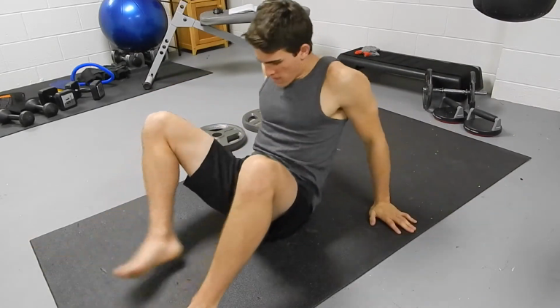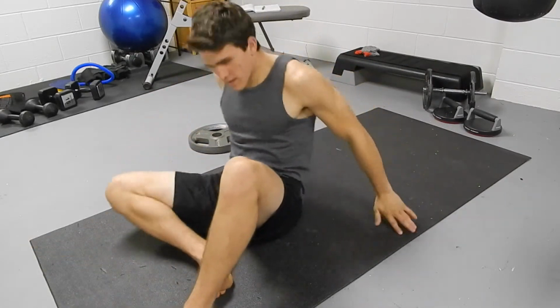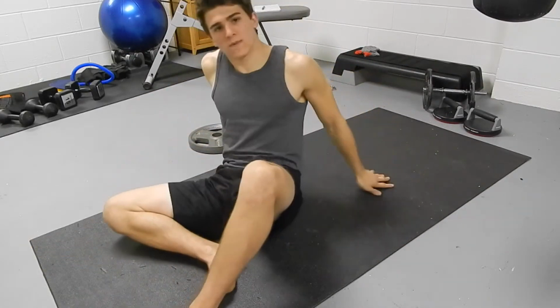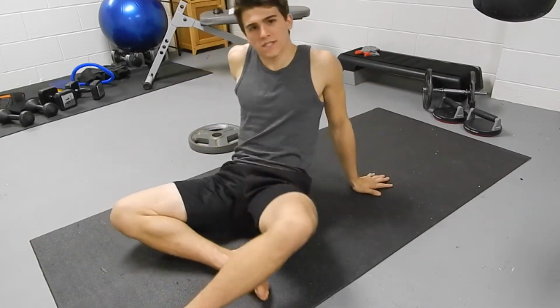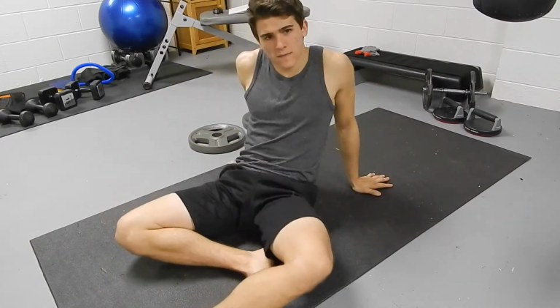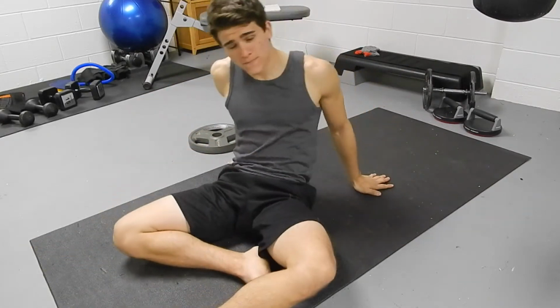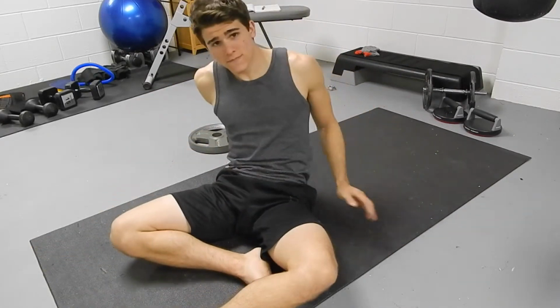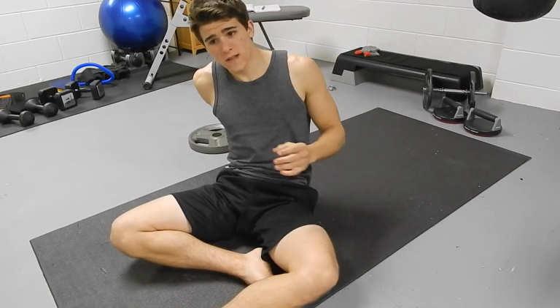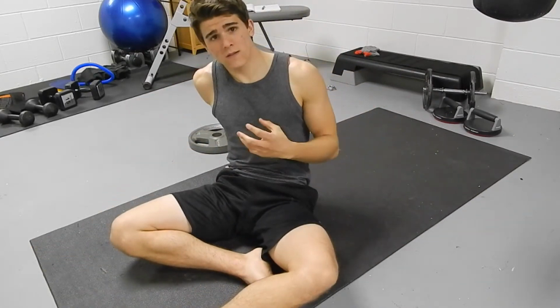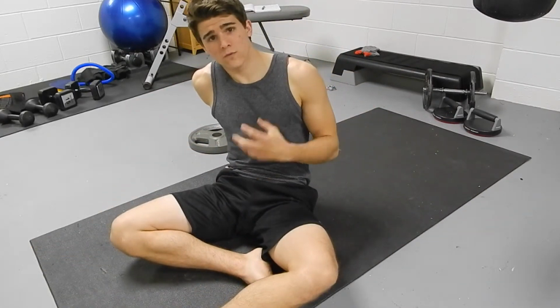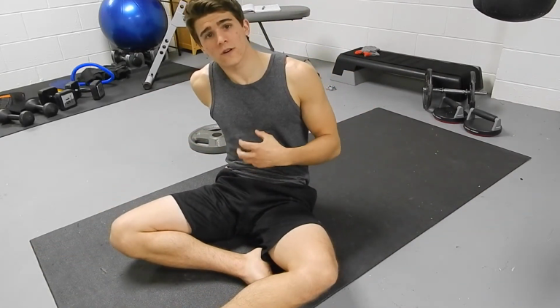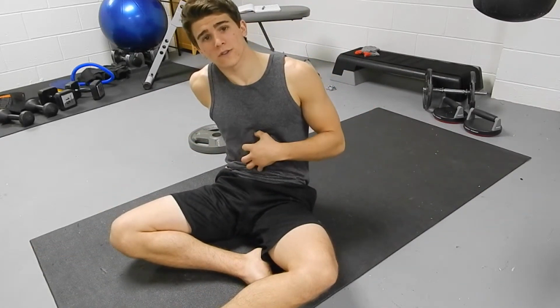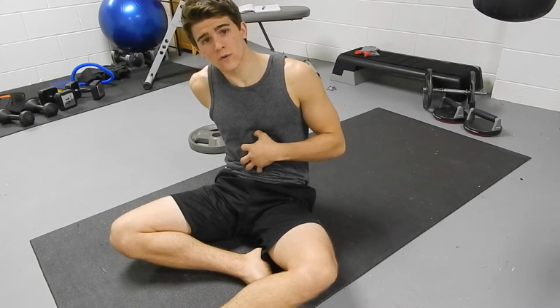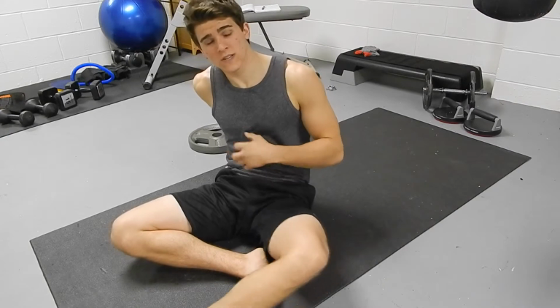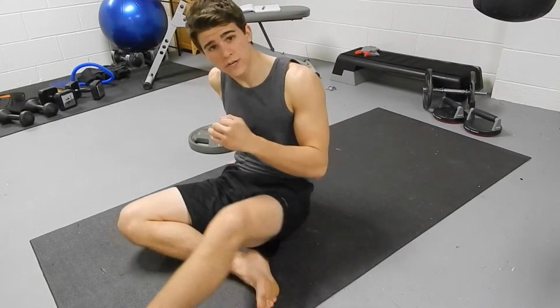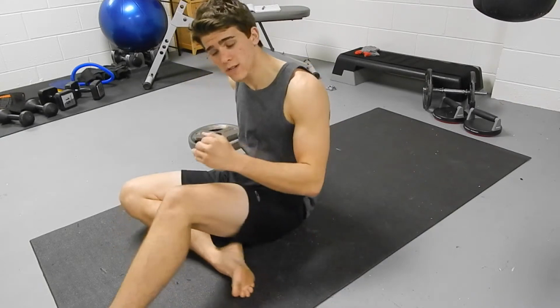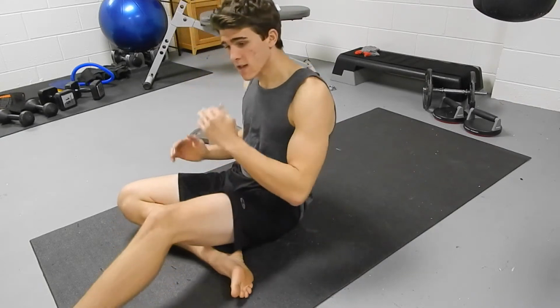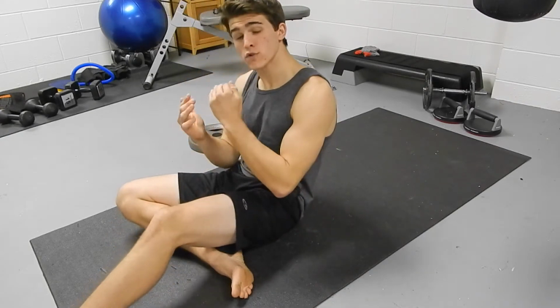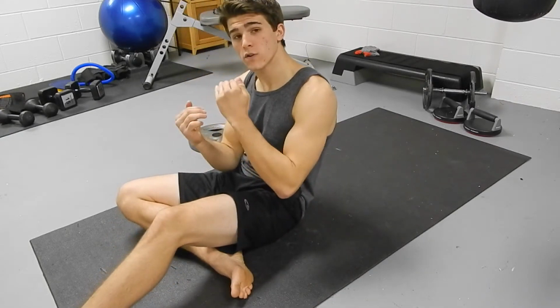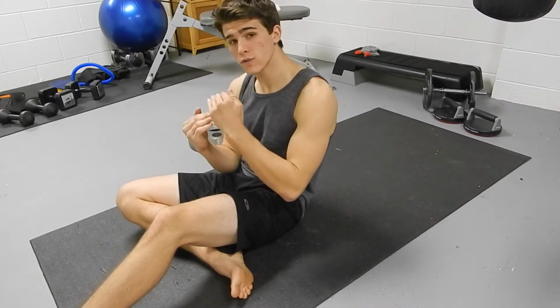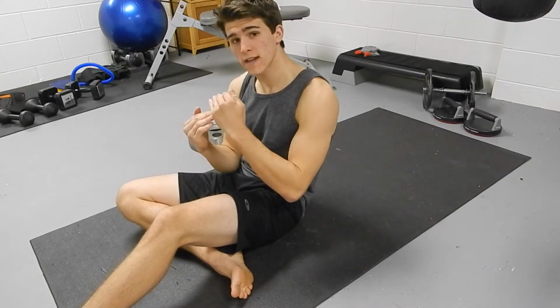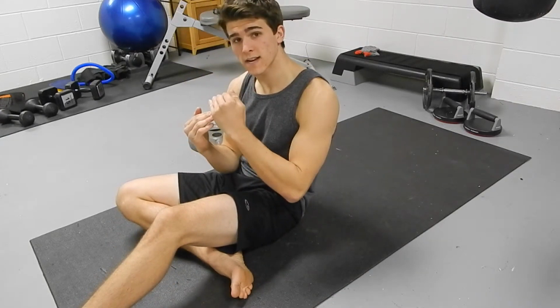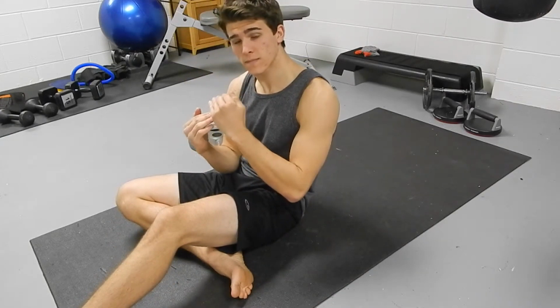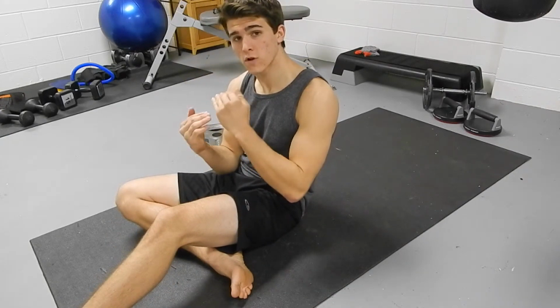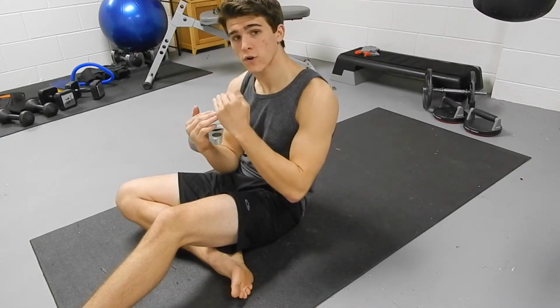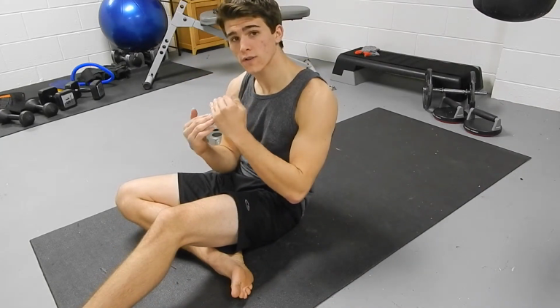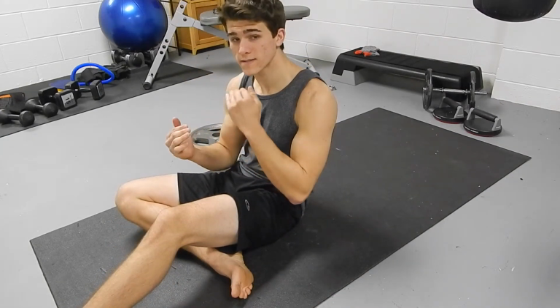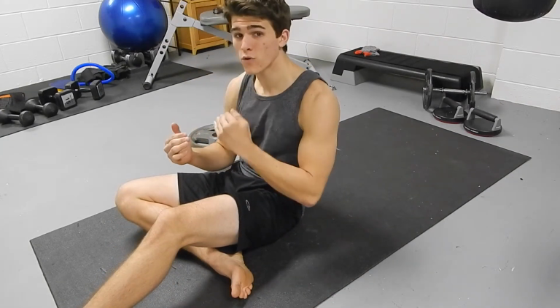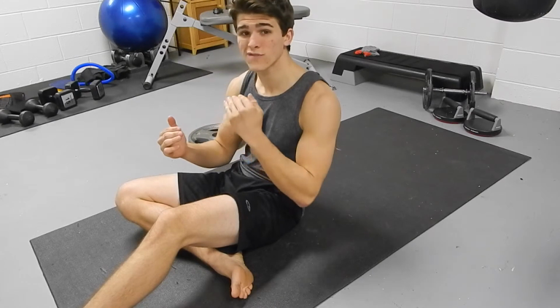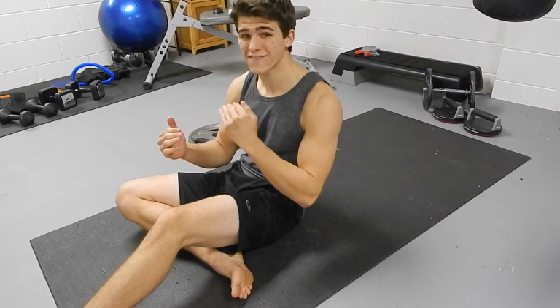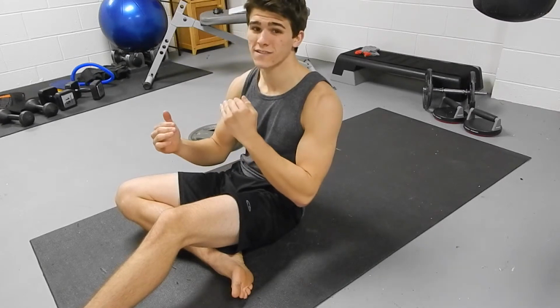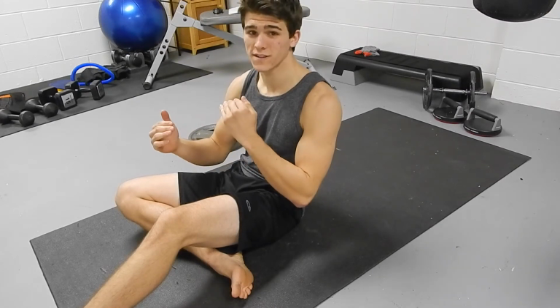And that's the basis of it, and it really targets your core, especially if you try to hold it at the top. The longer you hold it, the more you're definitely going to feel it.